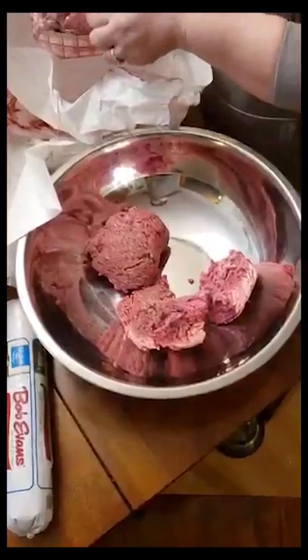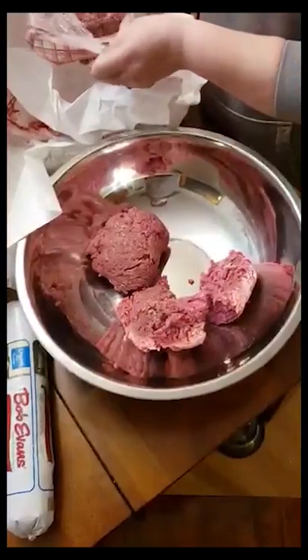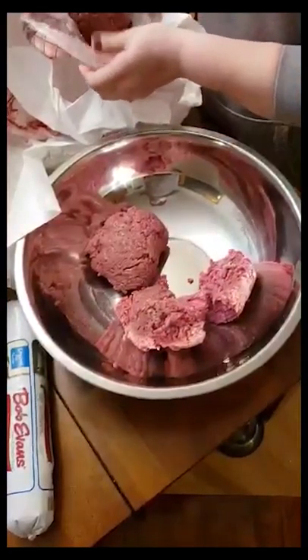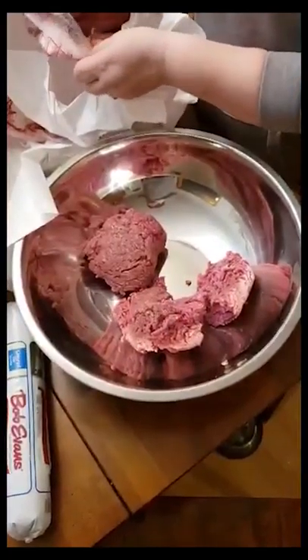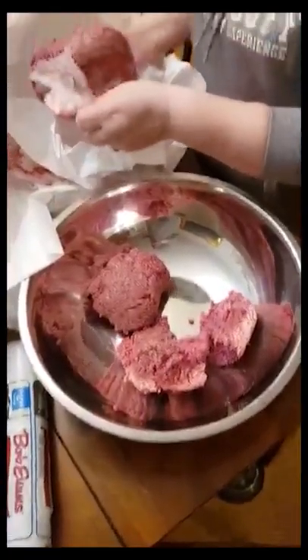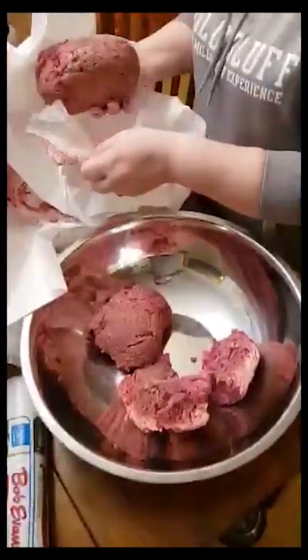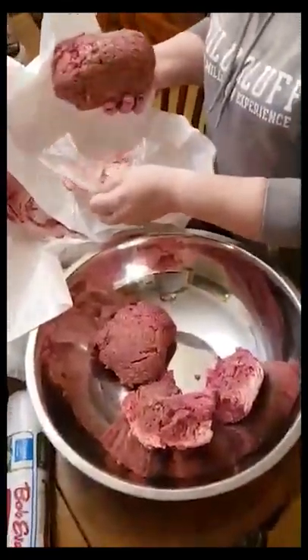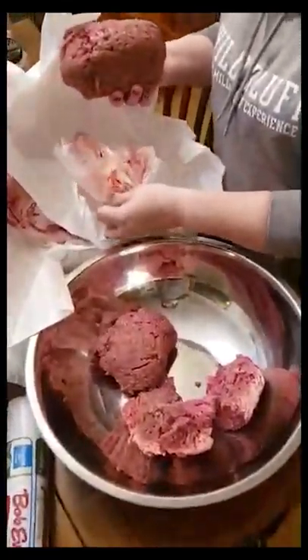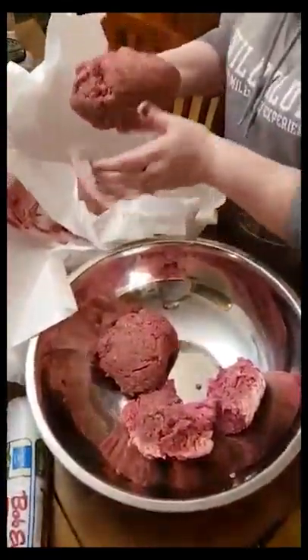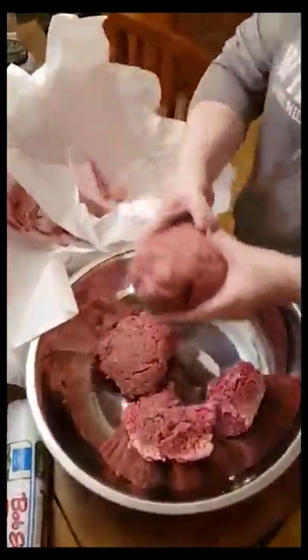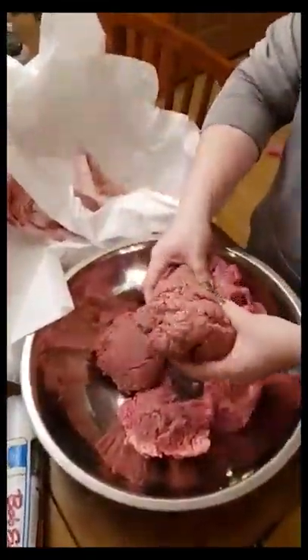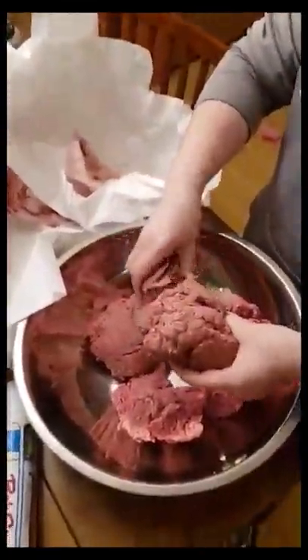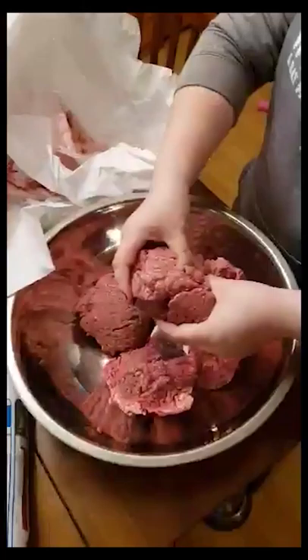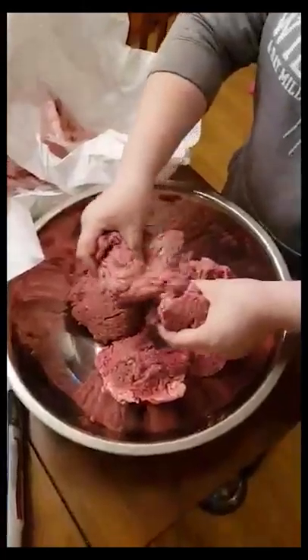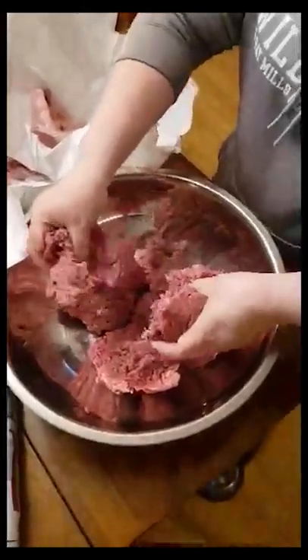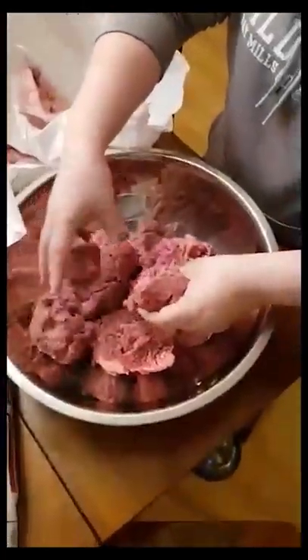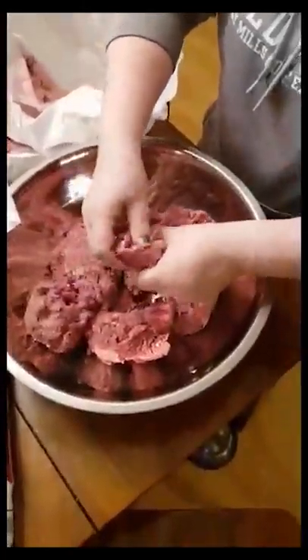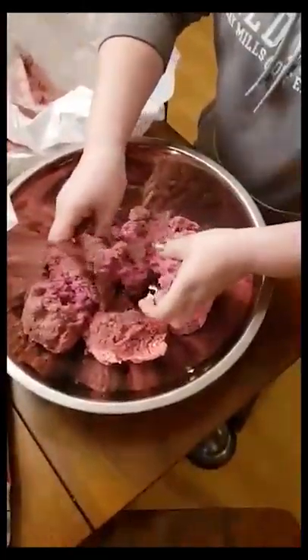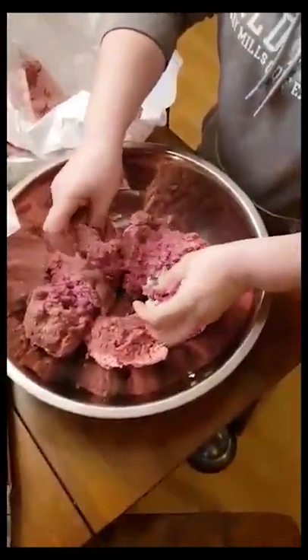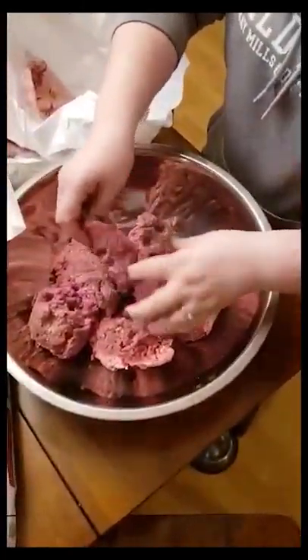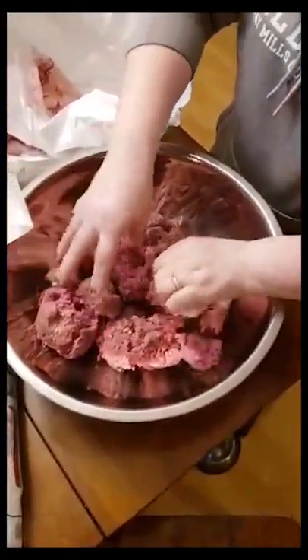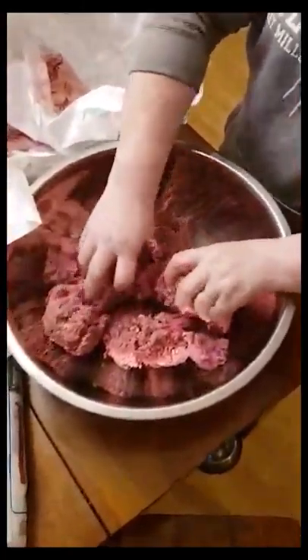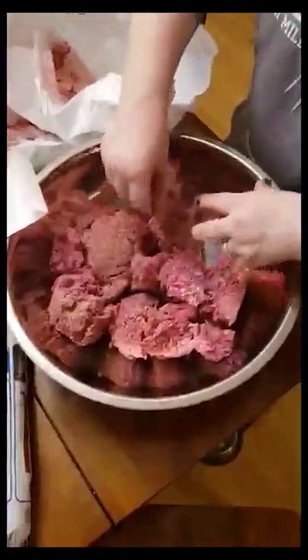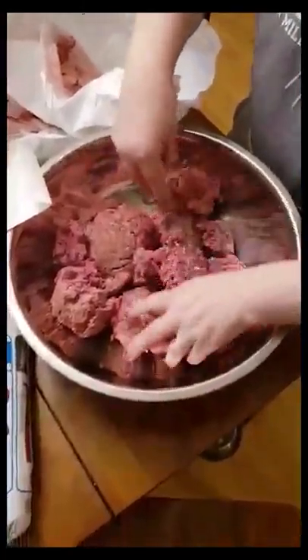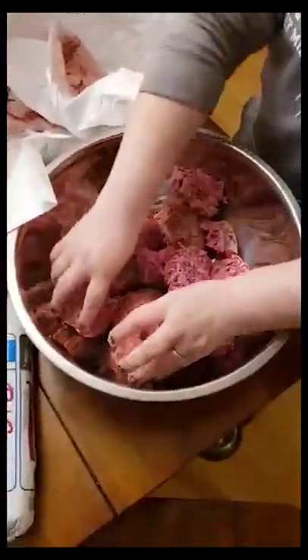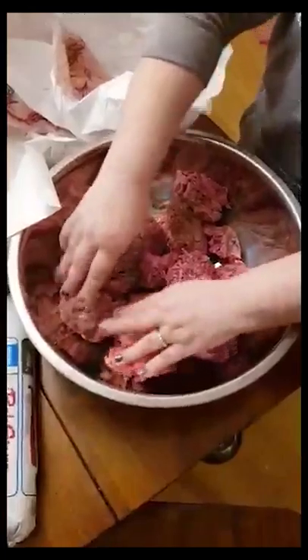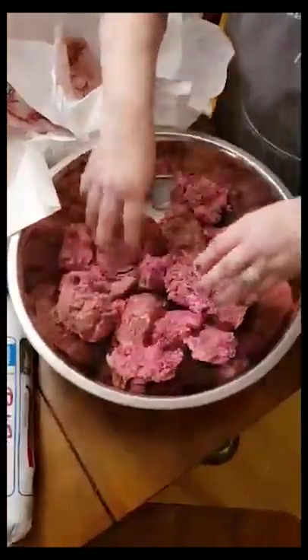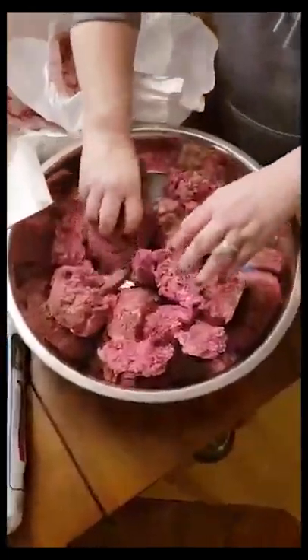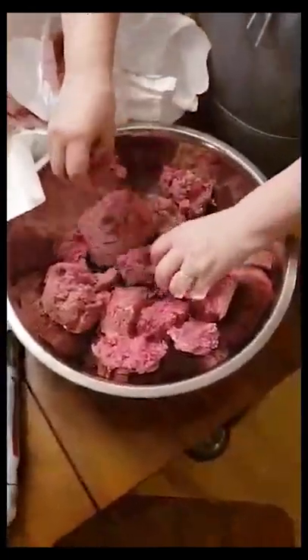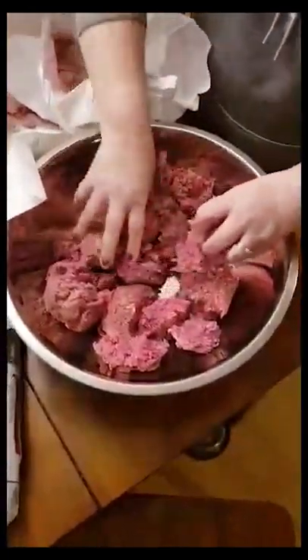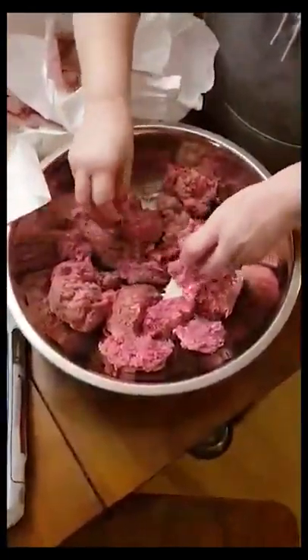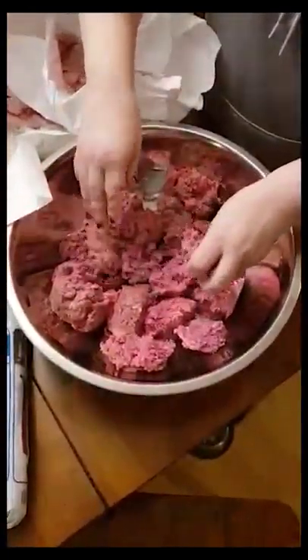Today we're making pork loin meatballs so that we don't have to have anything else with it. We've got our five pounds of meat here, and I'm going to wash my hands so I can season it up.